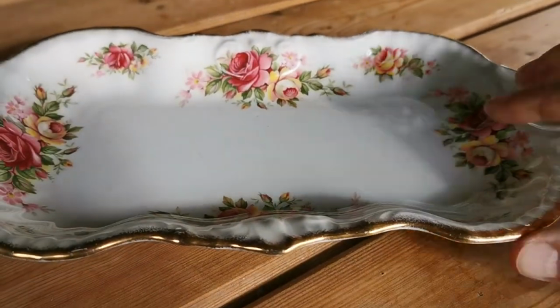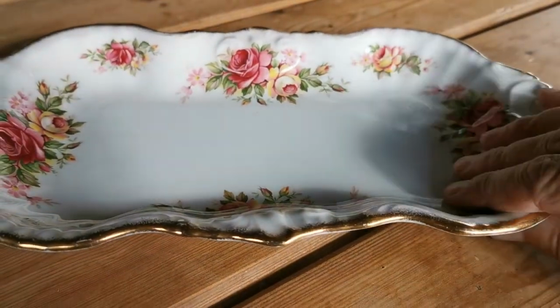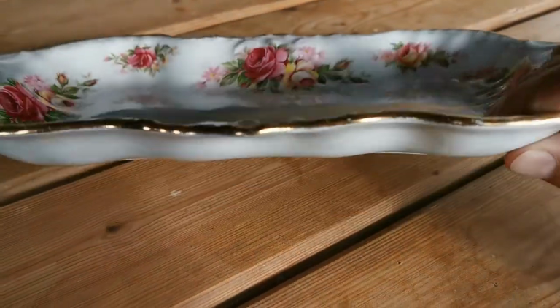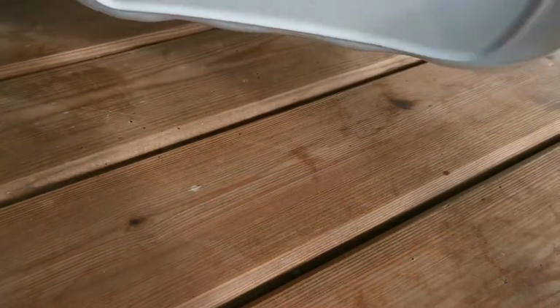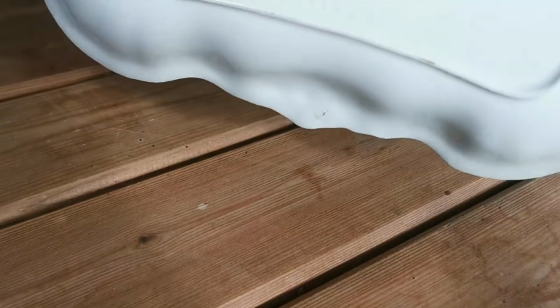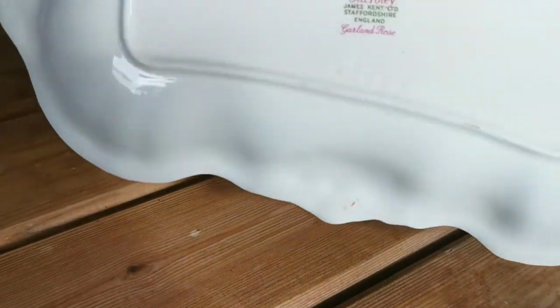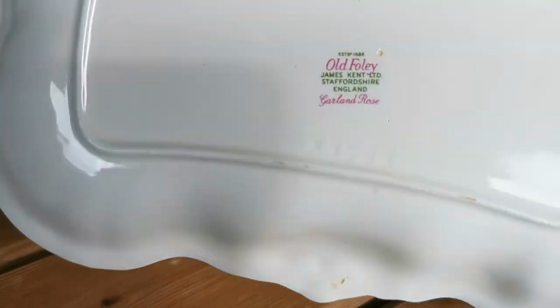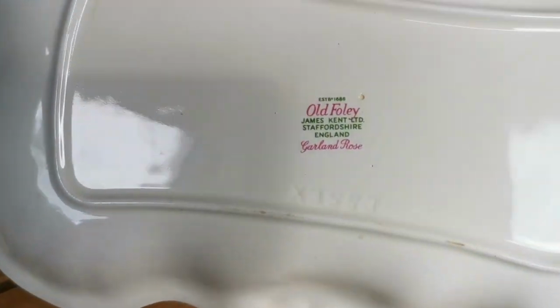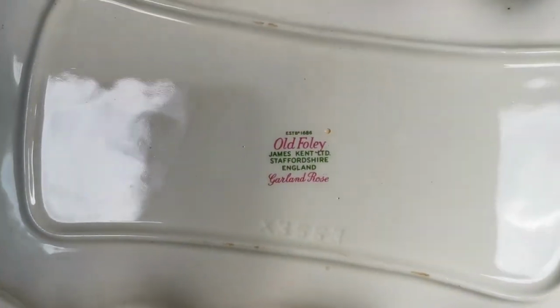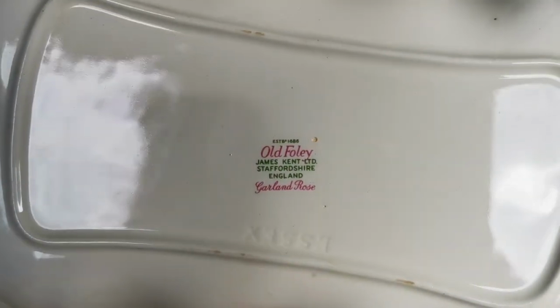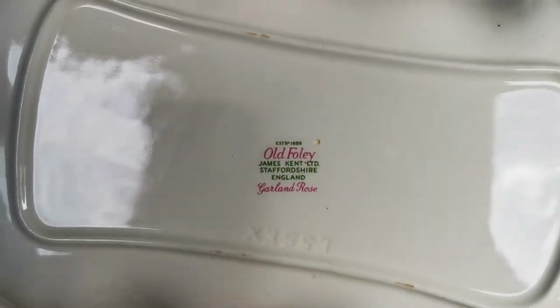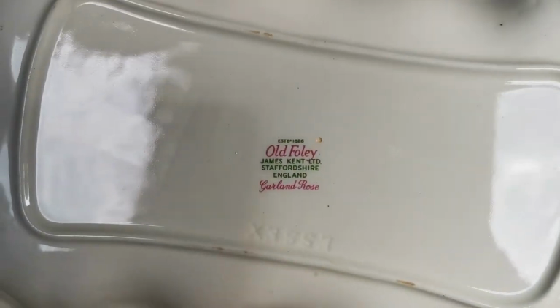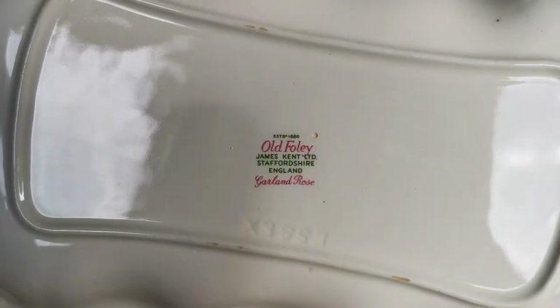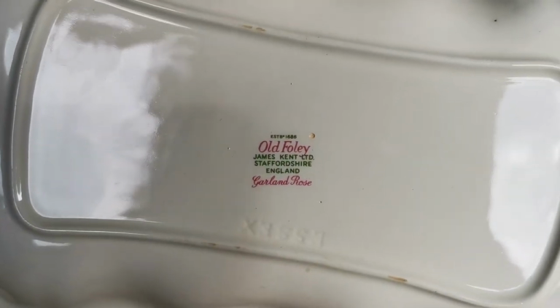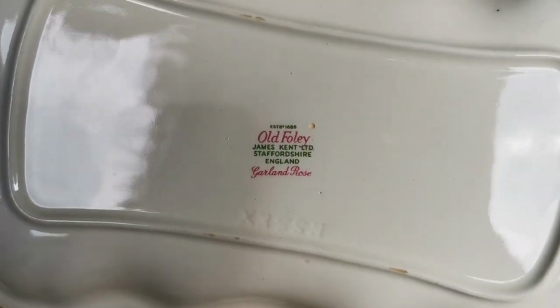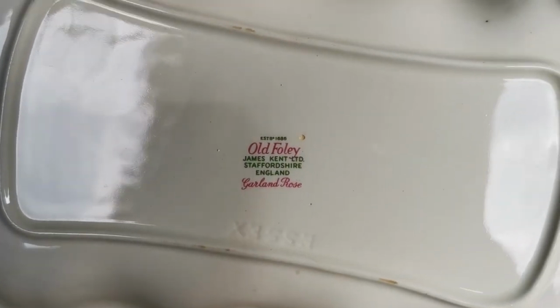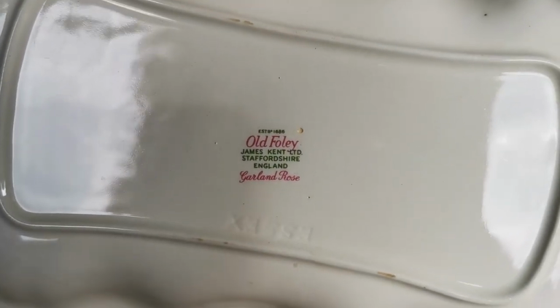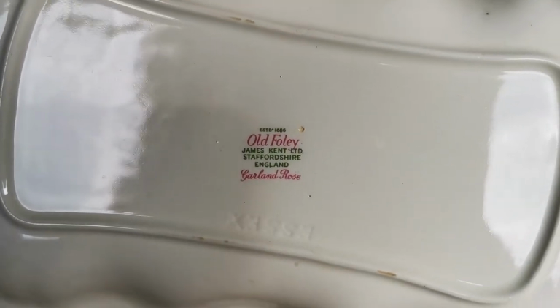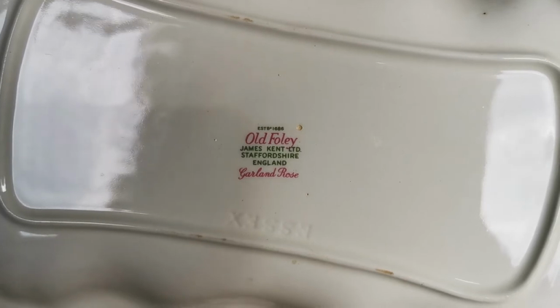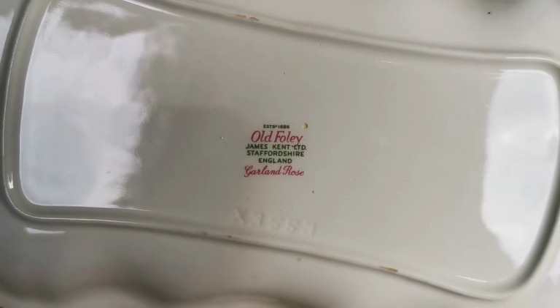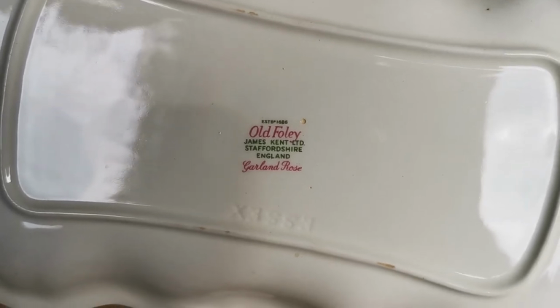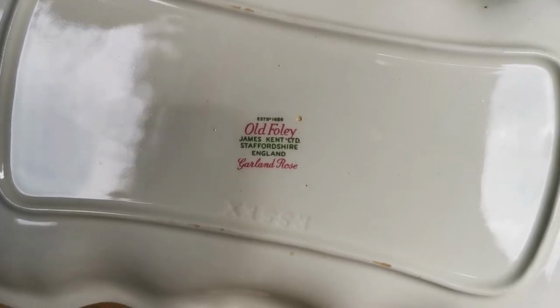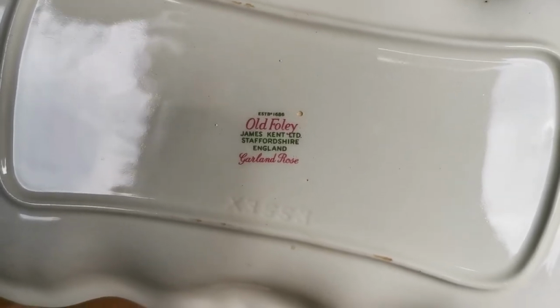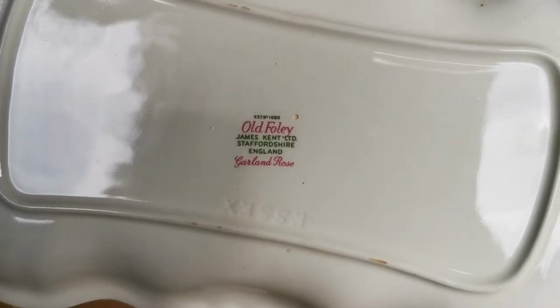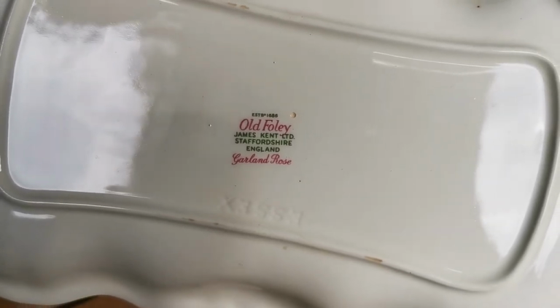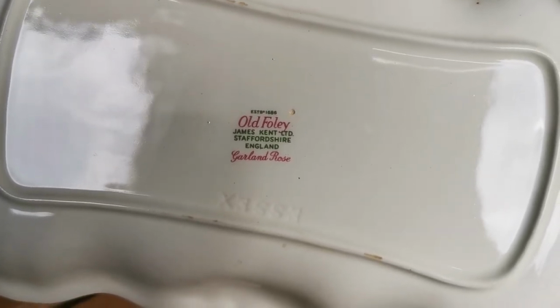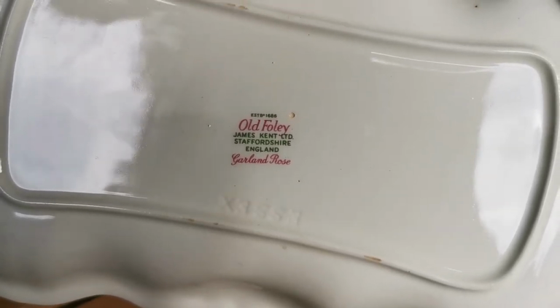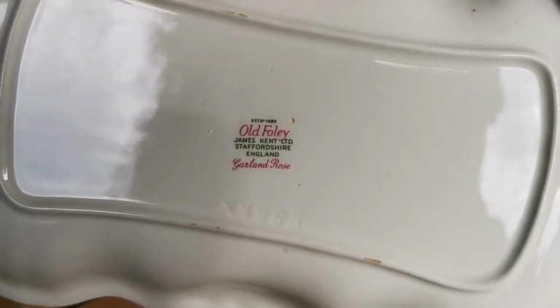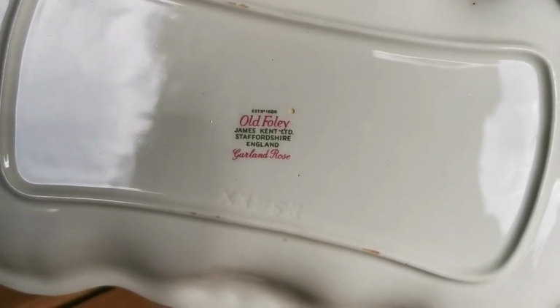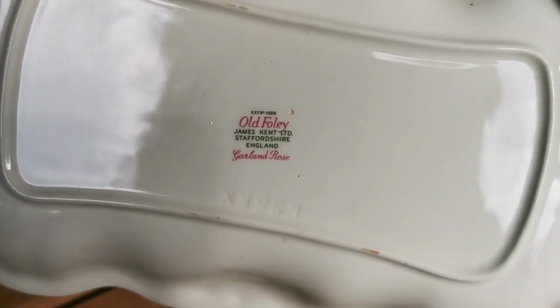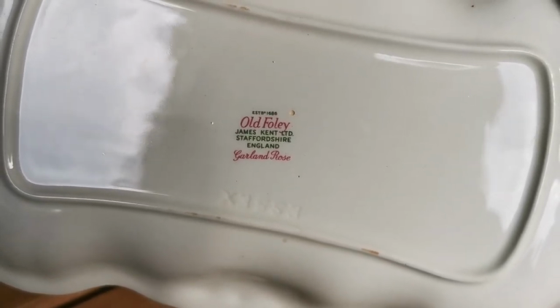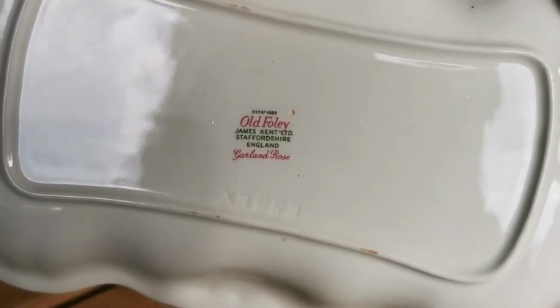If I just turn it over to show you the china marks — again Old Foley, James Kent Limited brand, Staffordshire, England. And this particular design is Garland Rose.